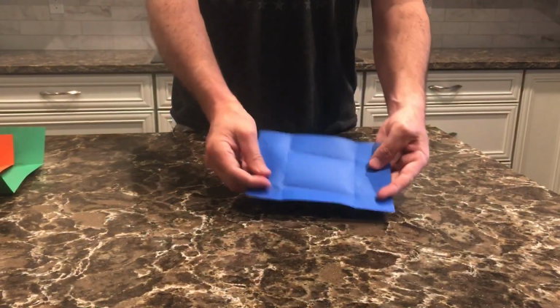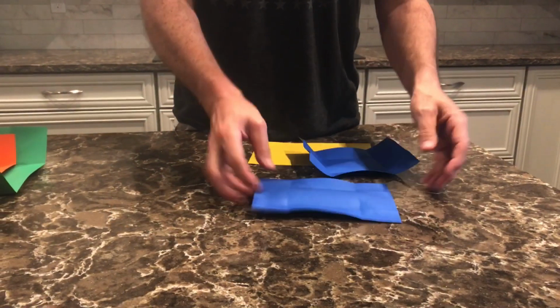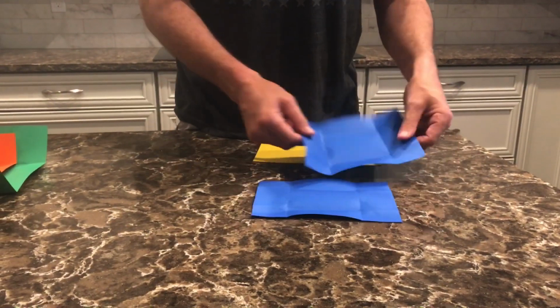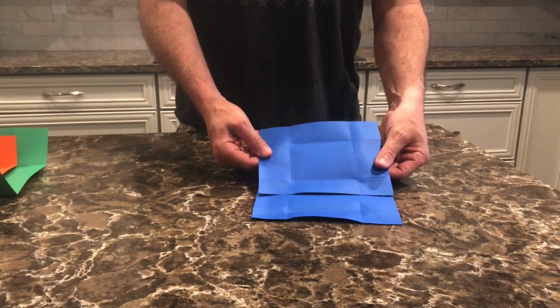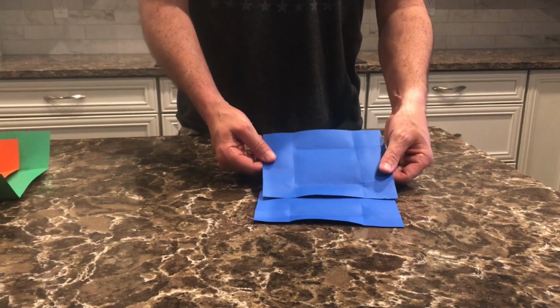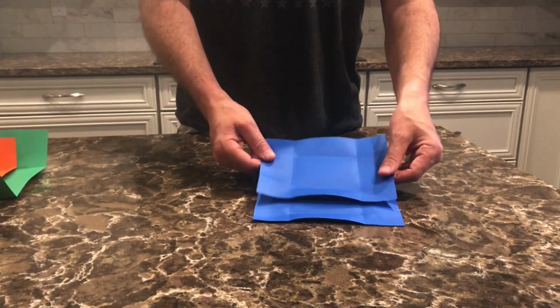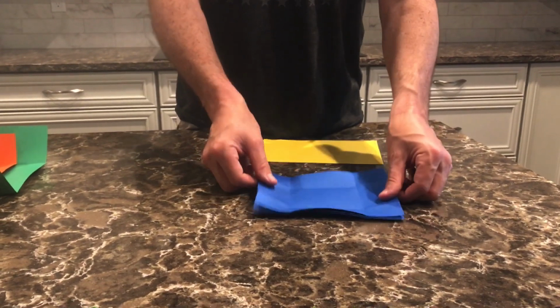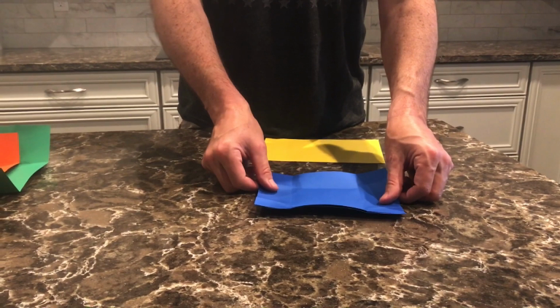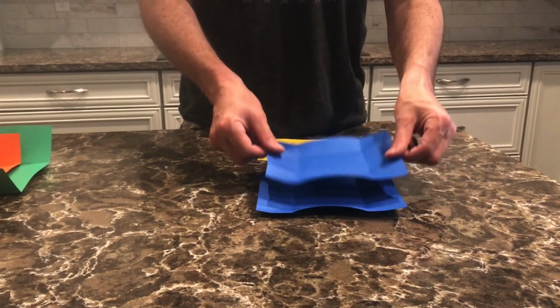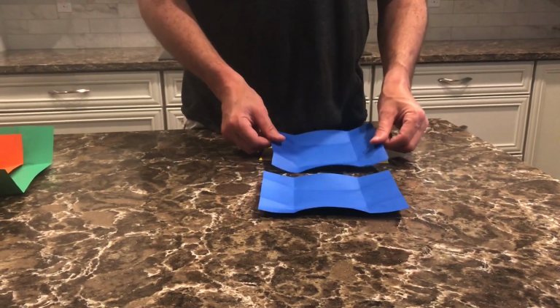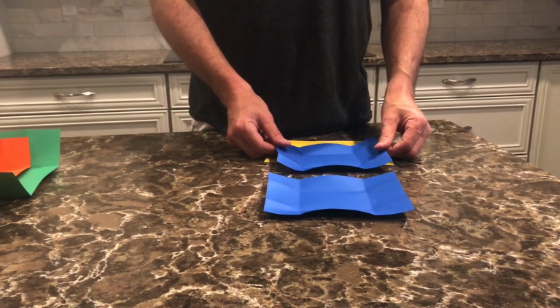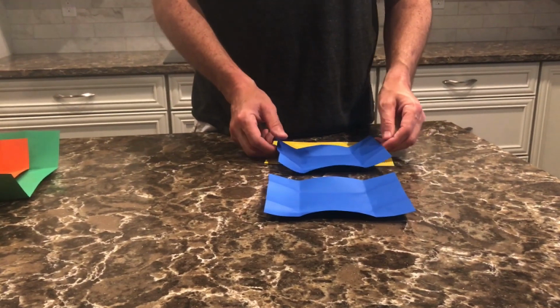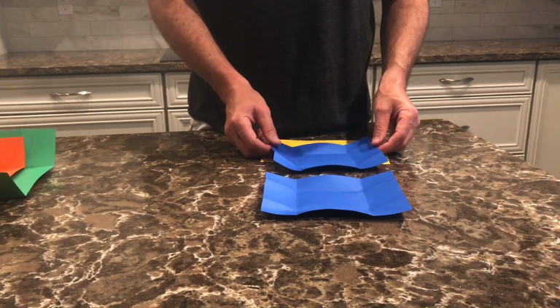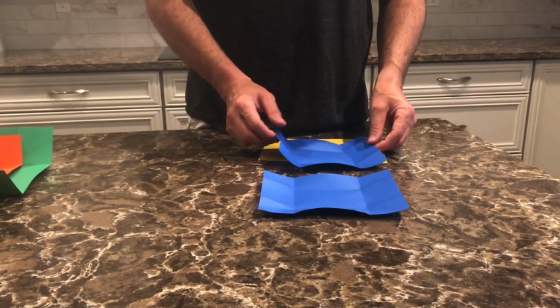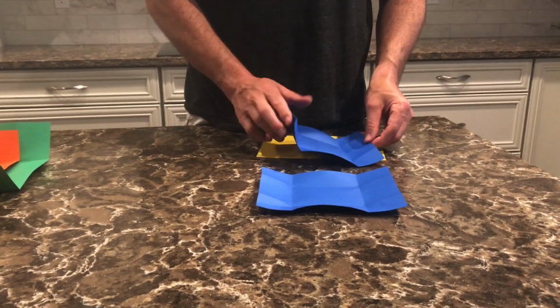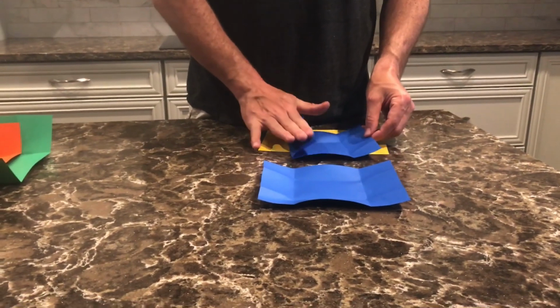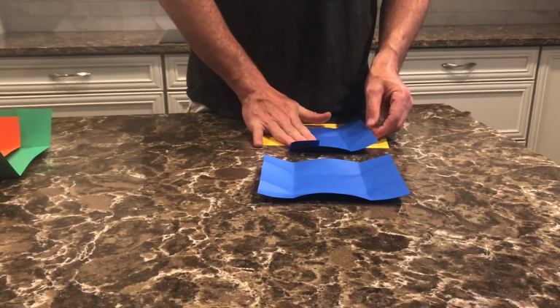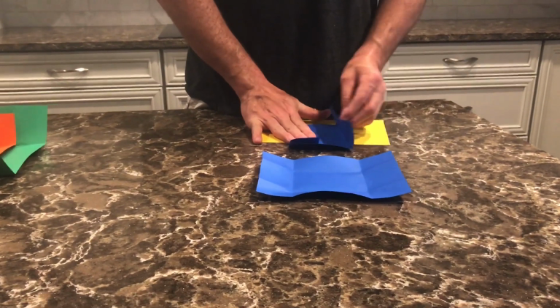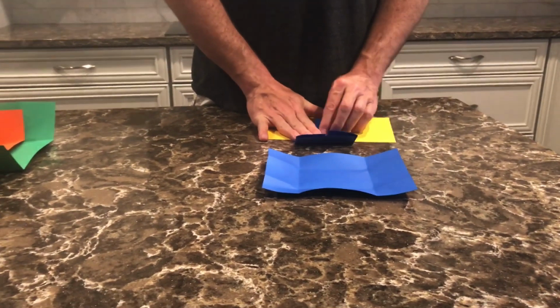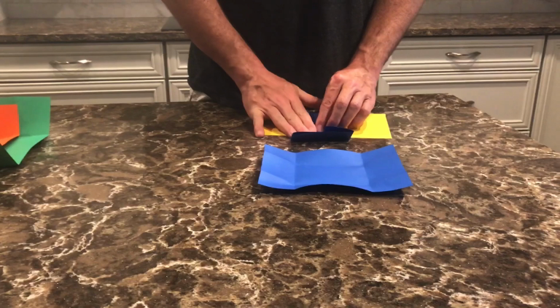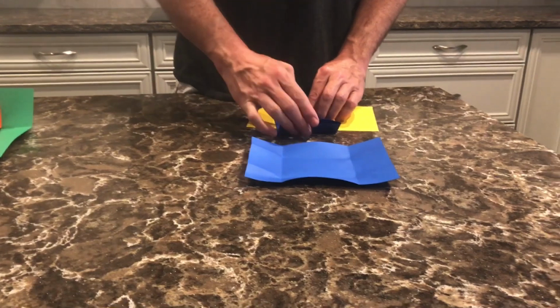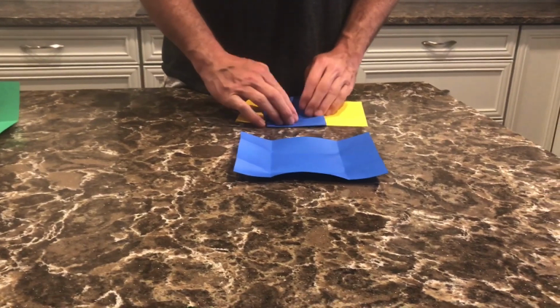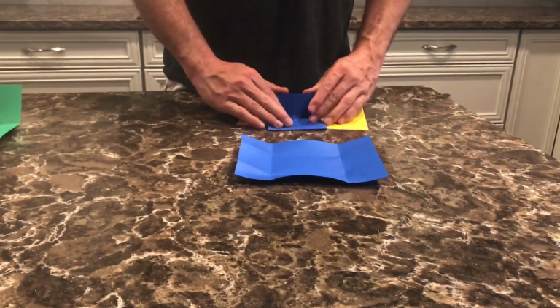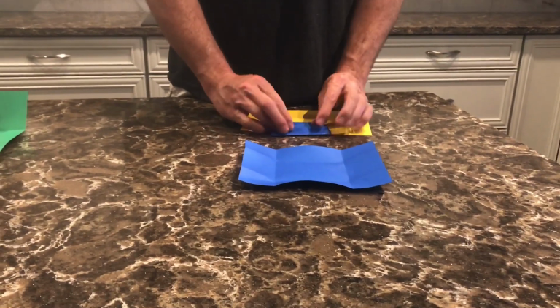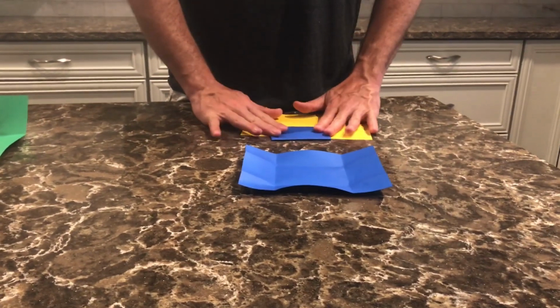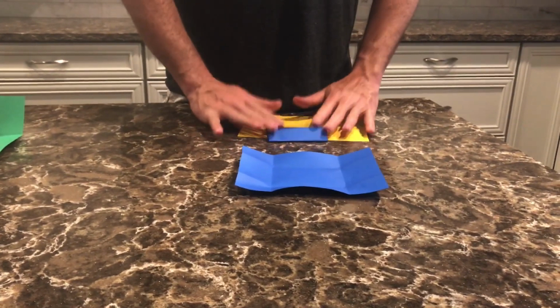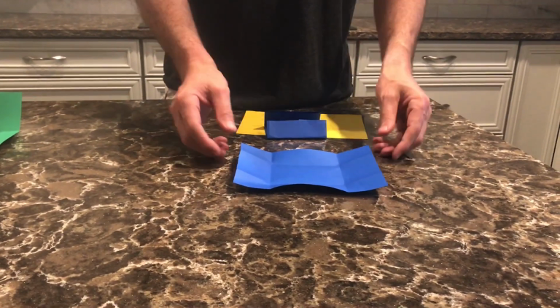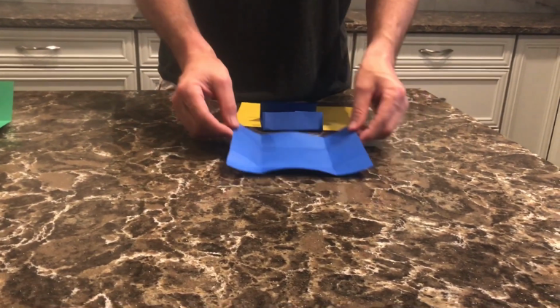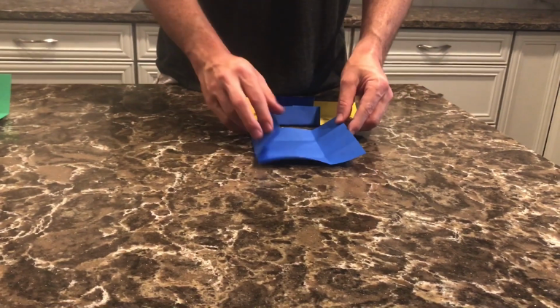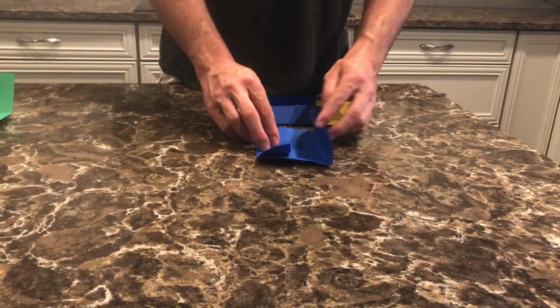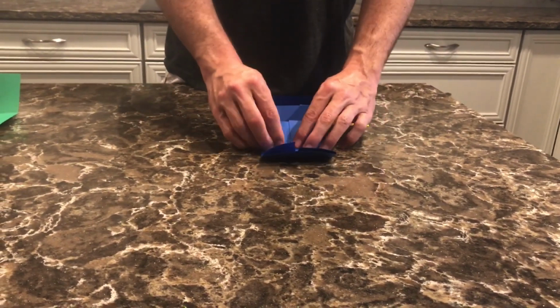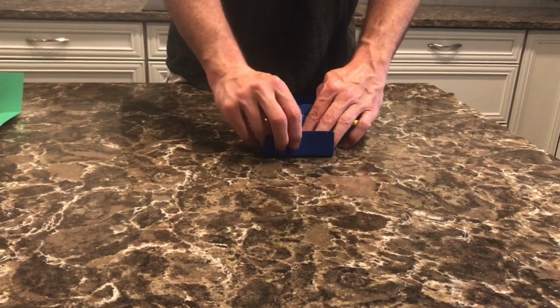First, take the two blue pieces of paper that are the same size and fold the sides in so they meet in the middle like this, then the top and bottom into each other so they meet in the middle. Now take the other blue paper and do the same thing.